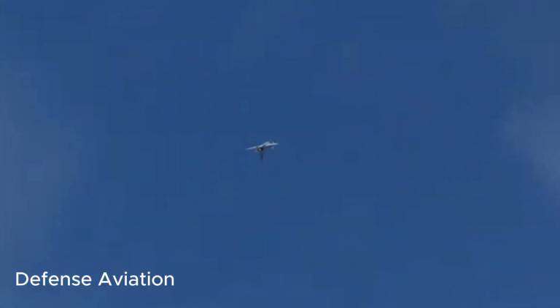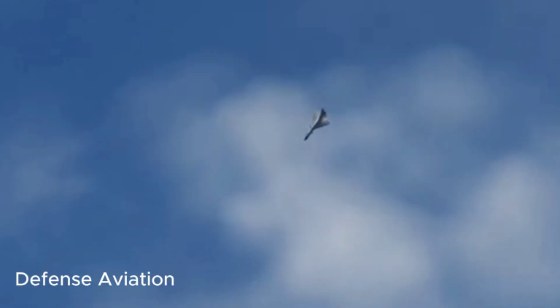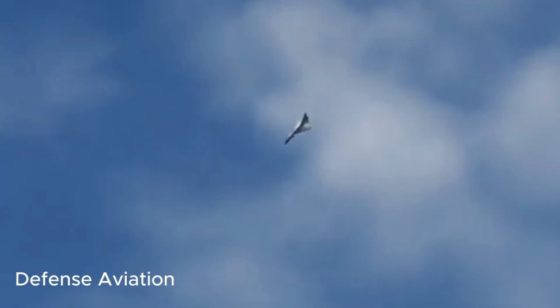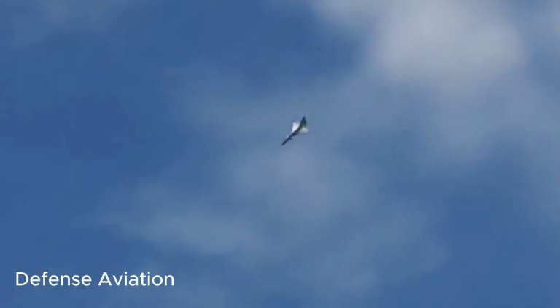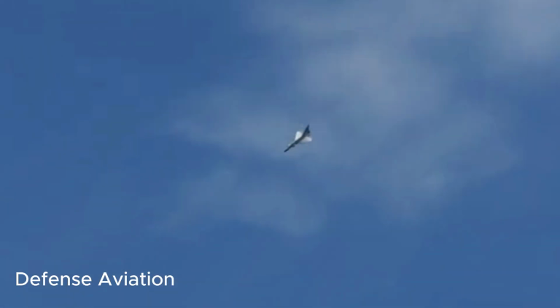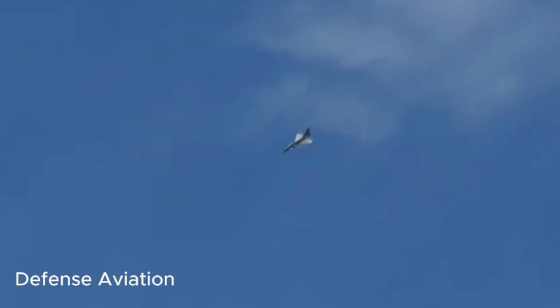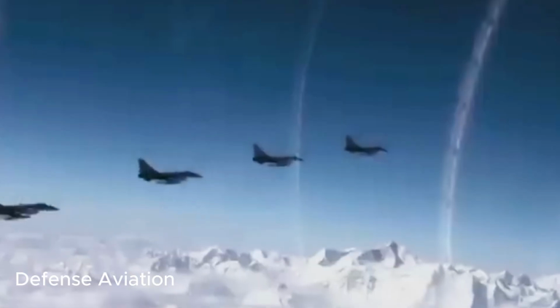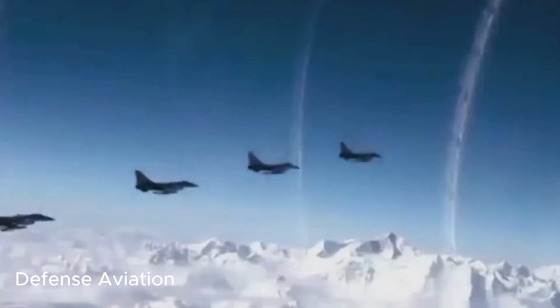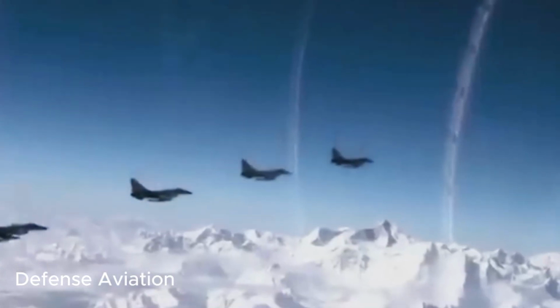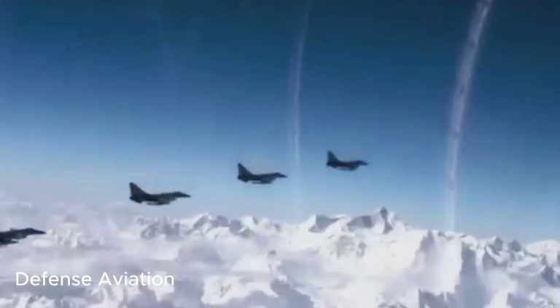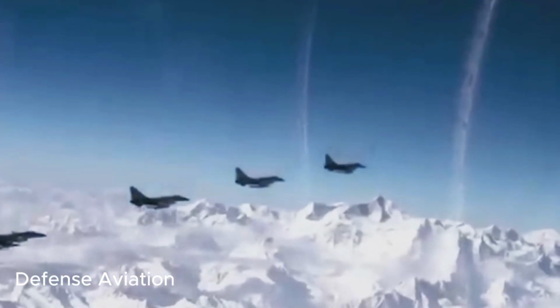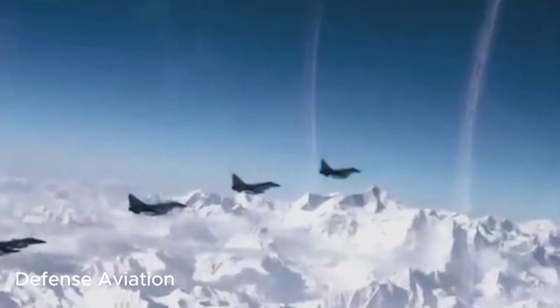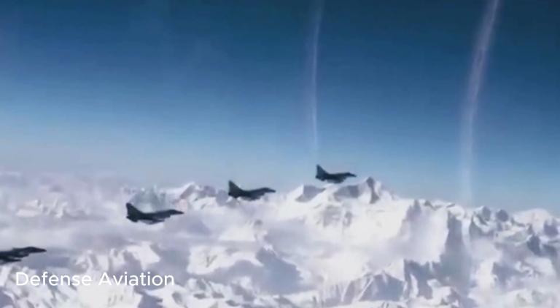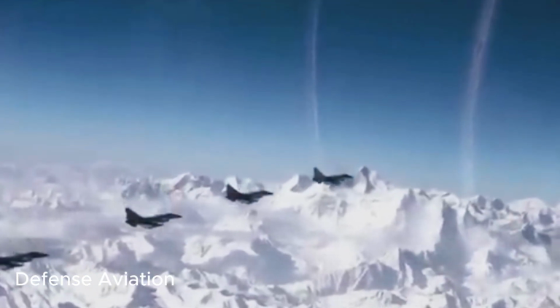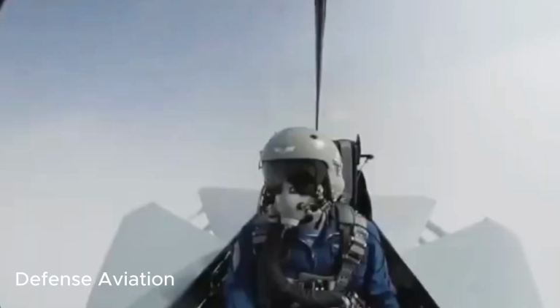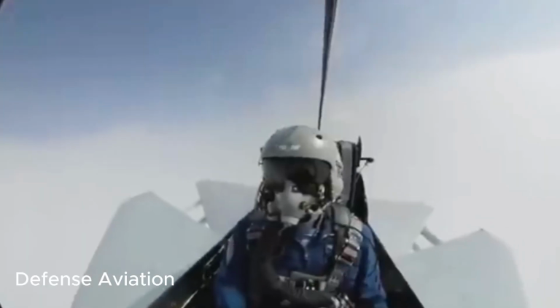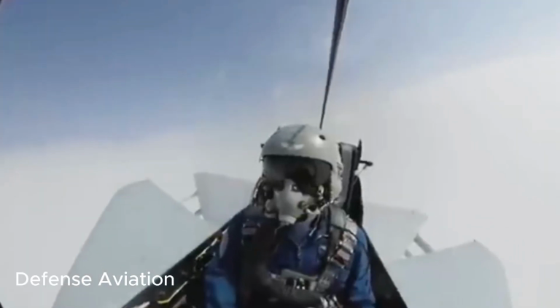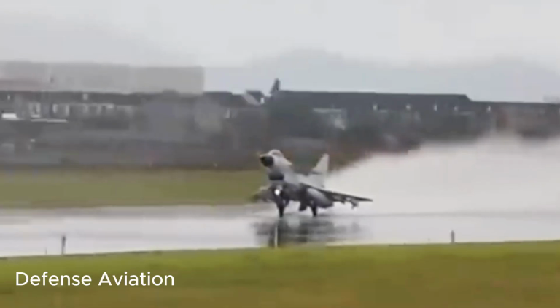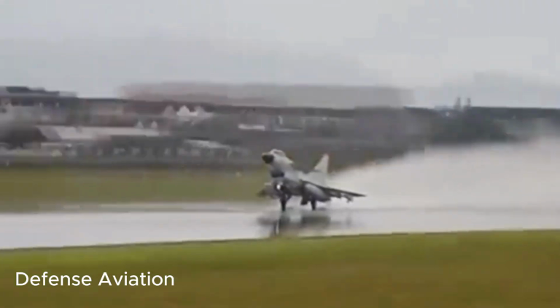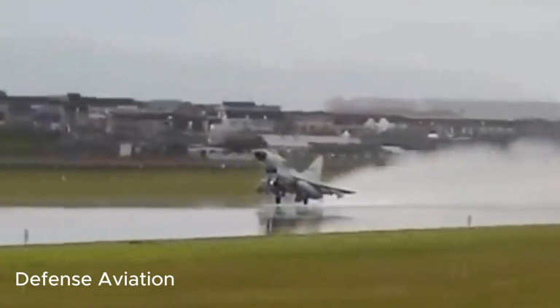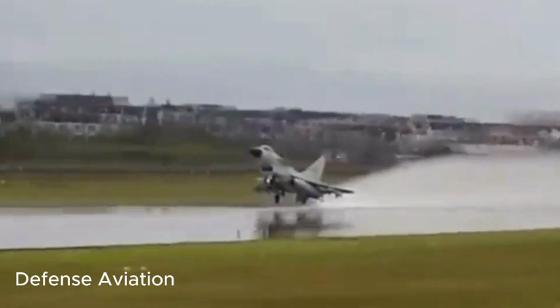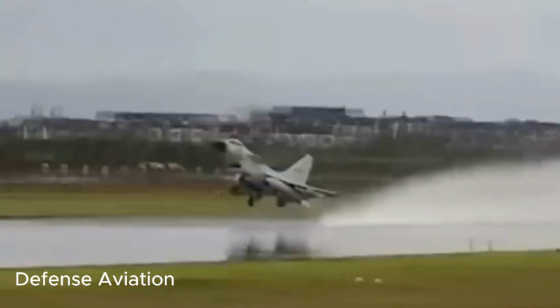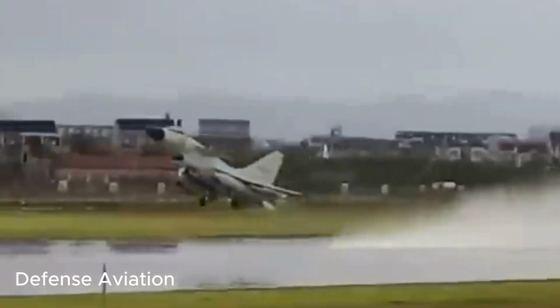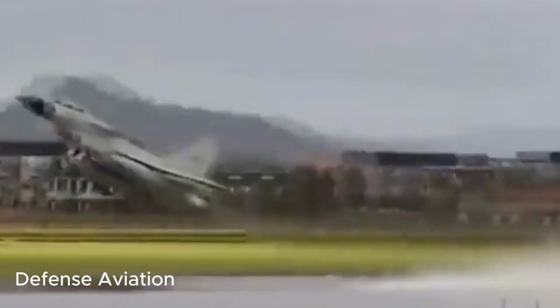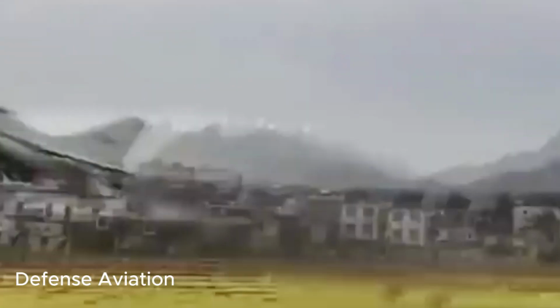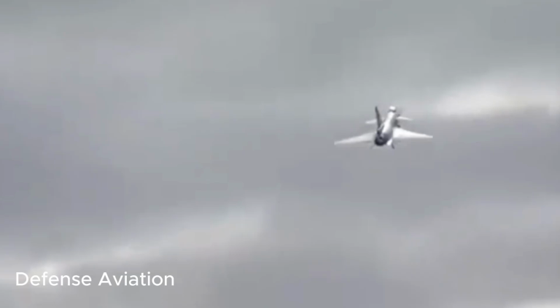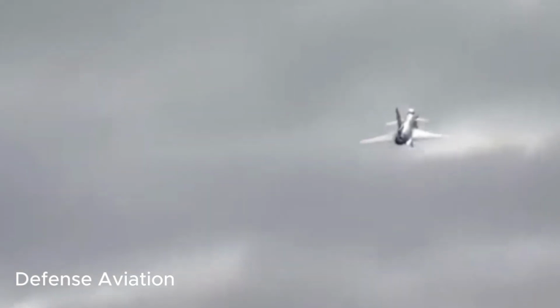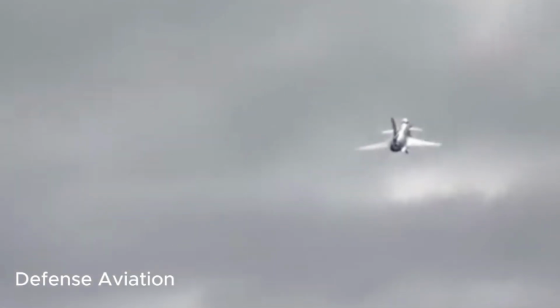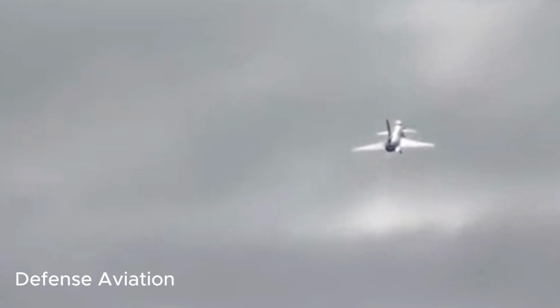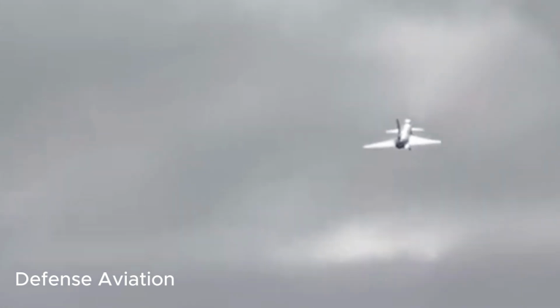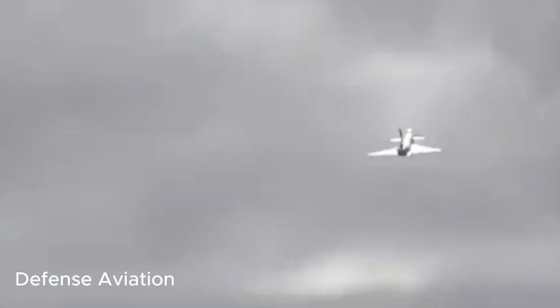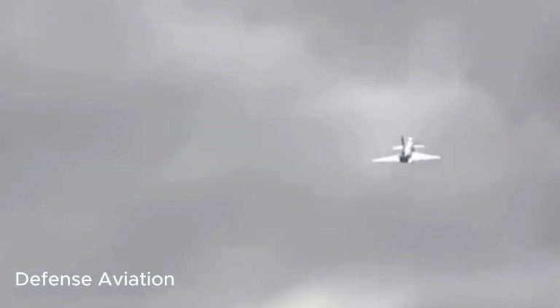Countries like Egypt, Algeria, and Saudi Arabia have shown interest in the upgraded fighter. With Pakistan already operating the J-10C, Beijing is positioning itself as a key military hardware supplier on the global stage.